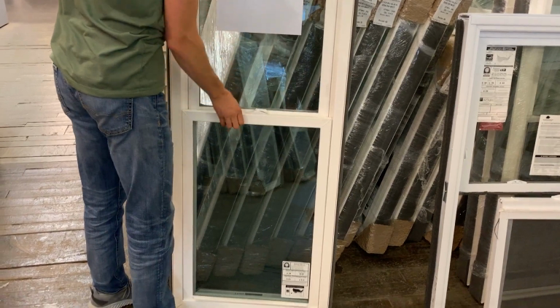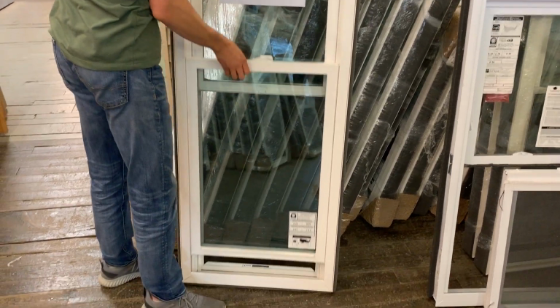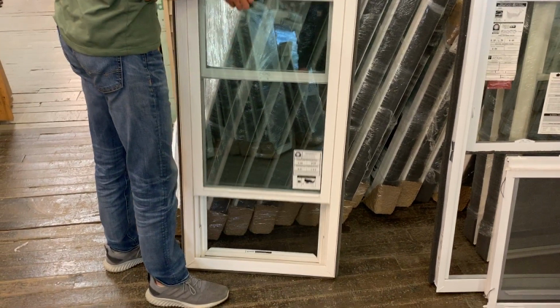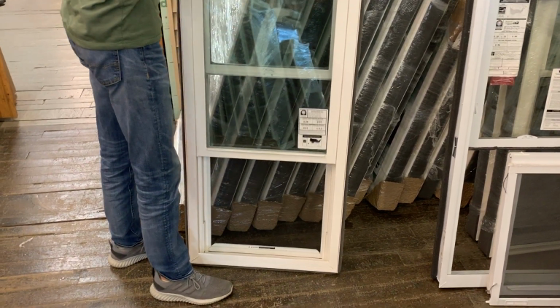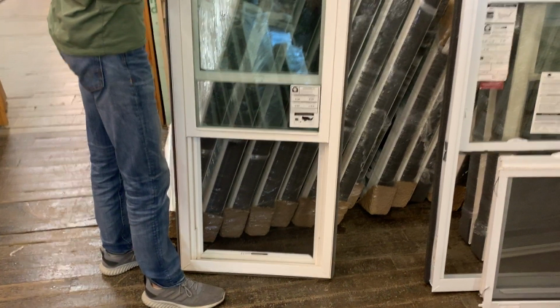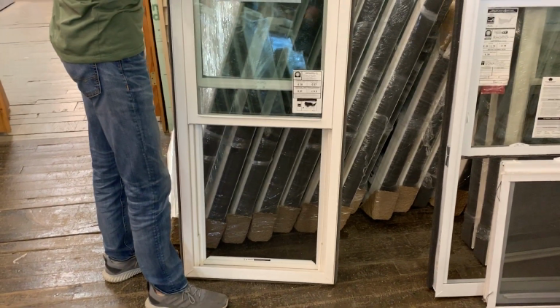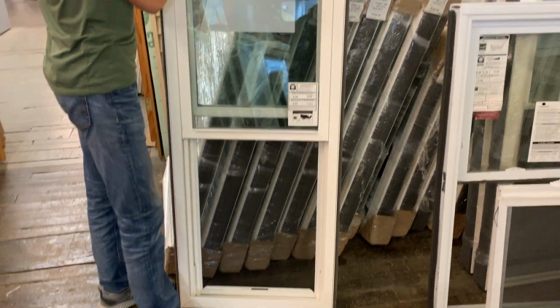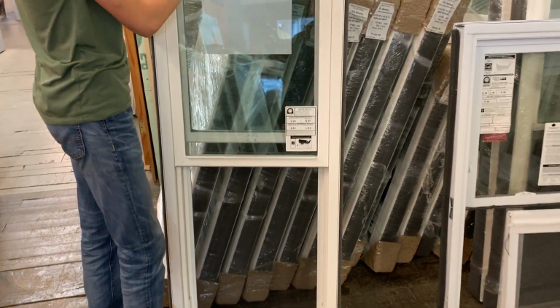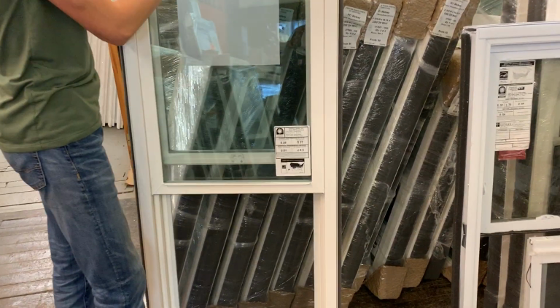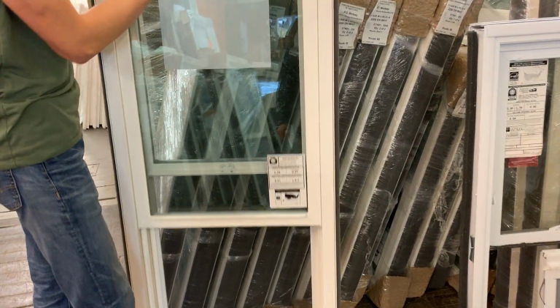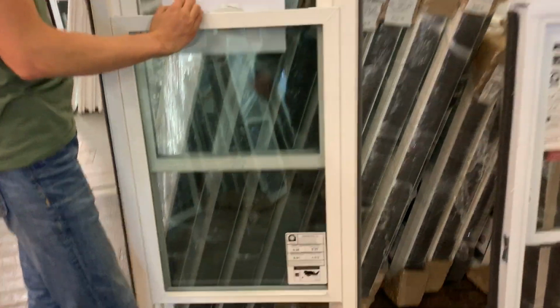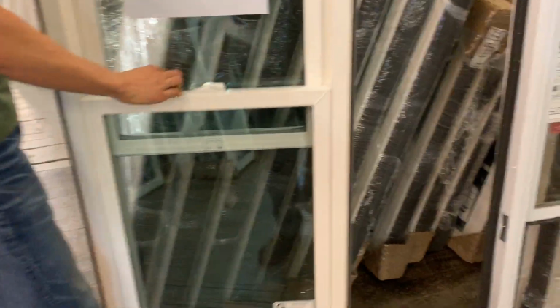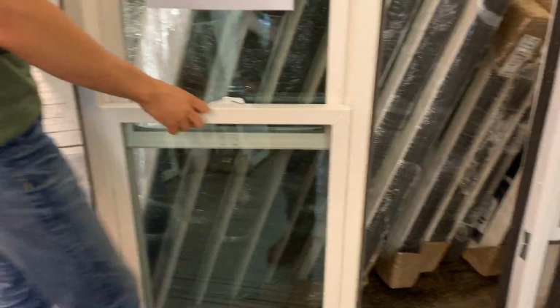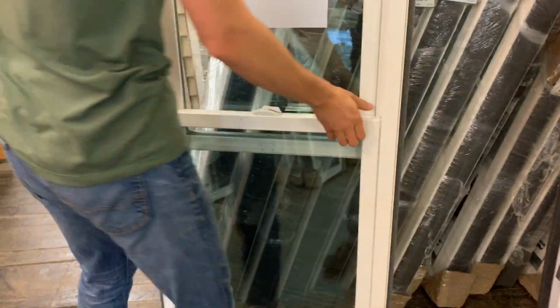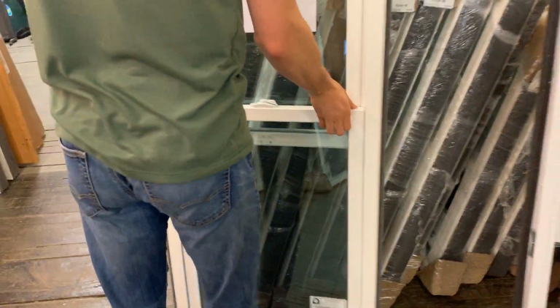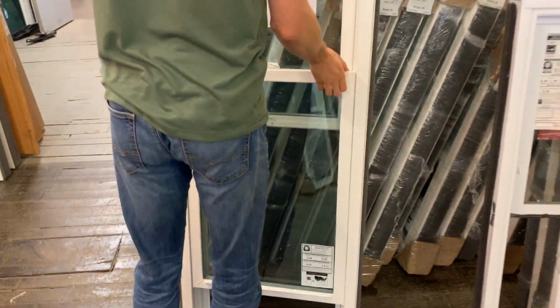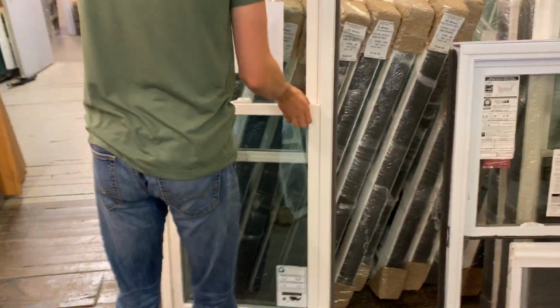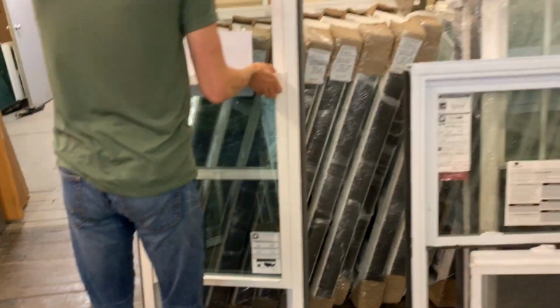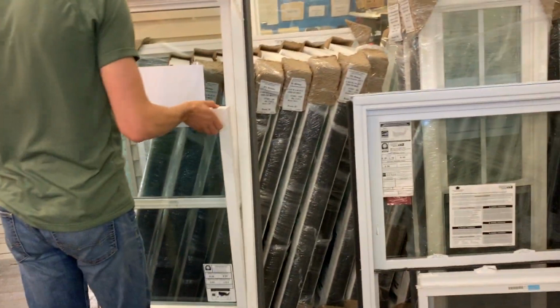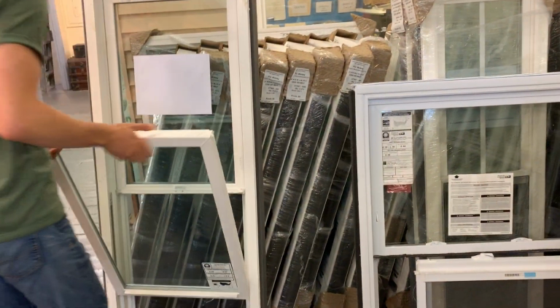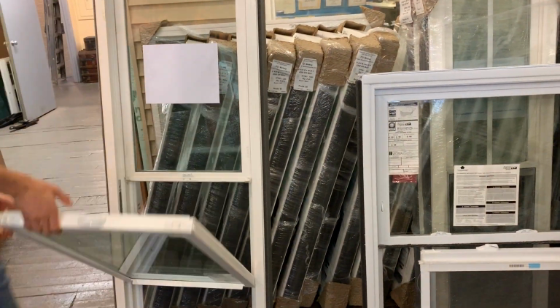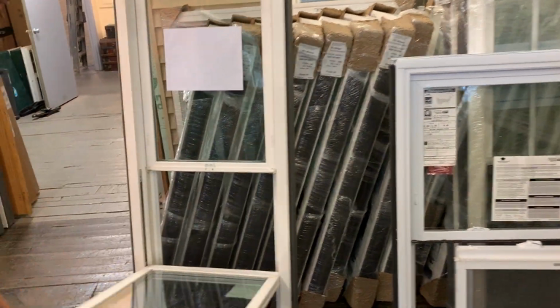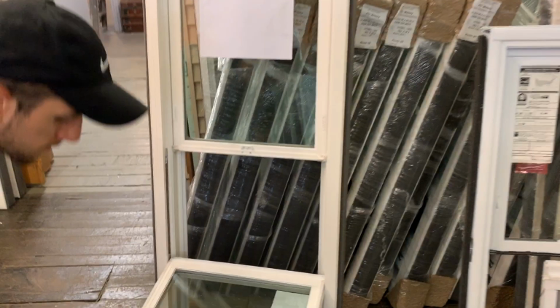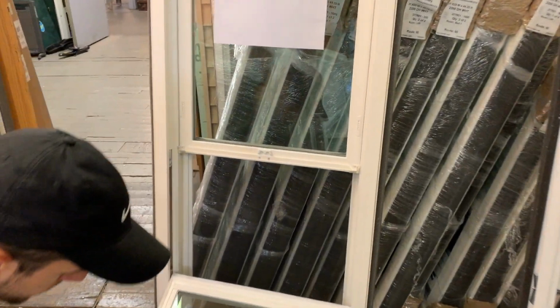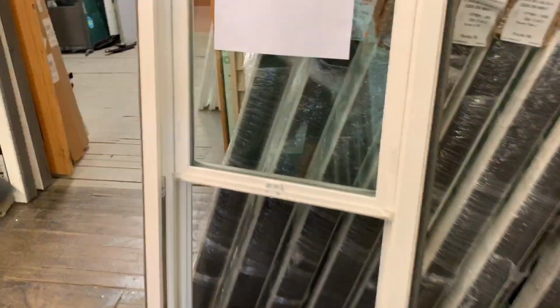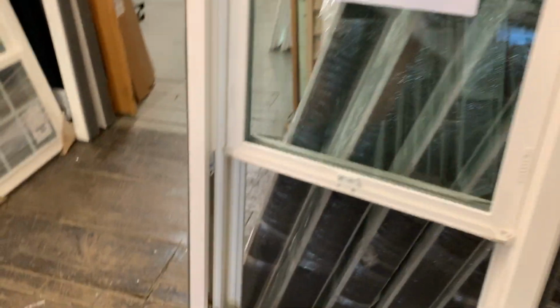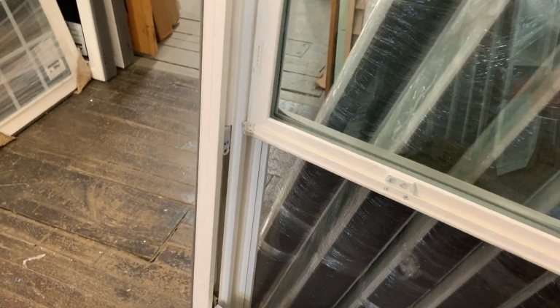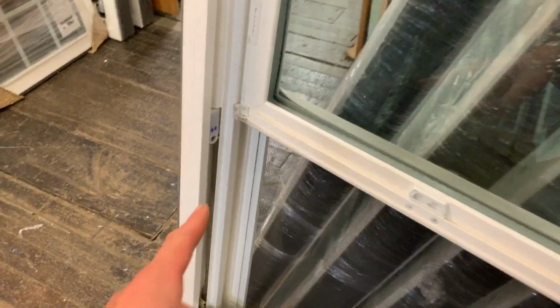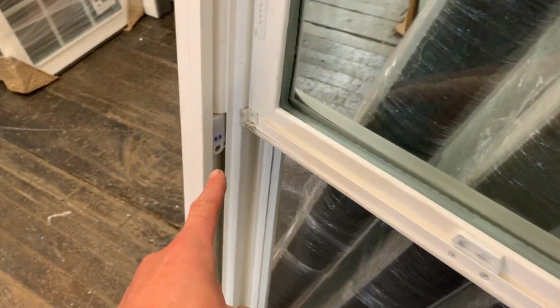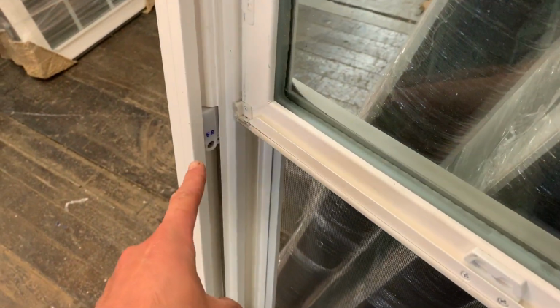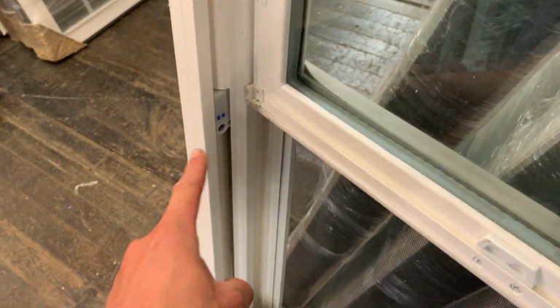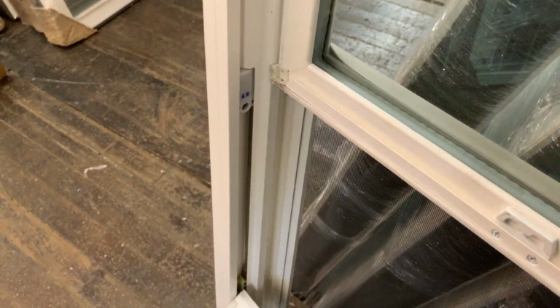Now lift the window all the way up so you can see how it just lifts all the way up. Let's tilt it in so we can see the guts. The nice thing about the window is that it uses a constant force balance system.